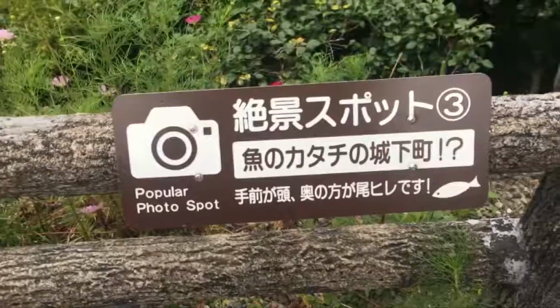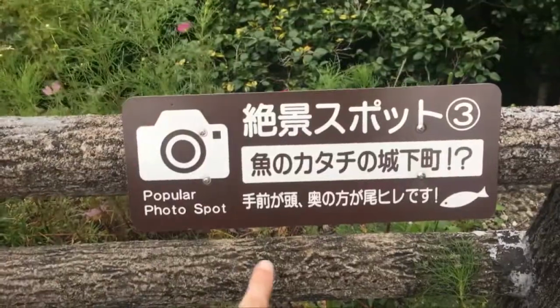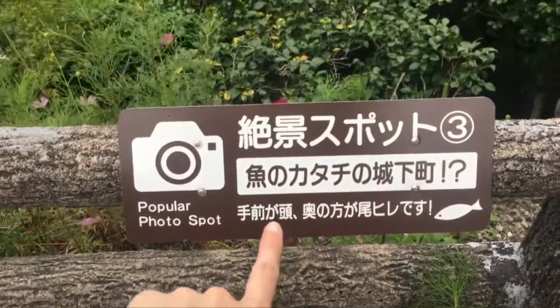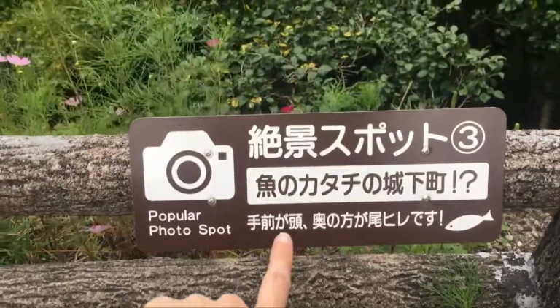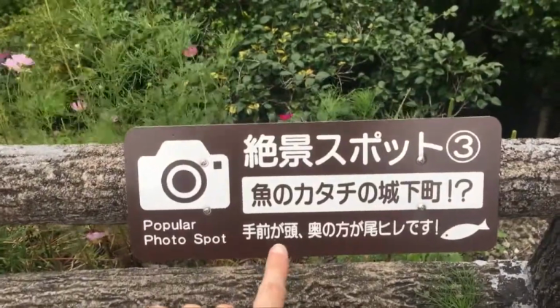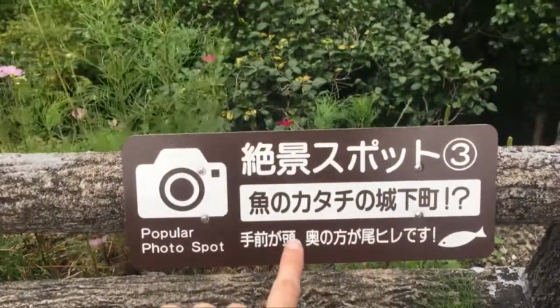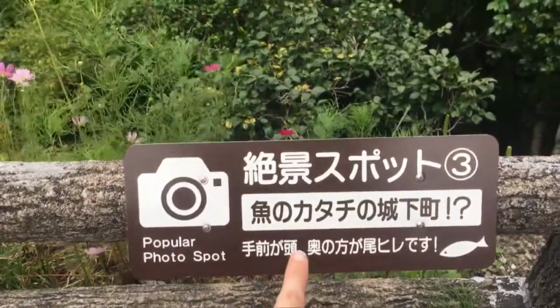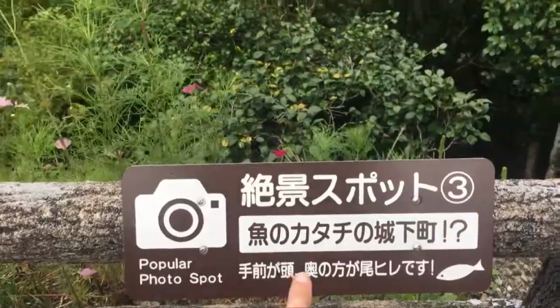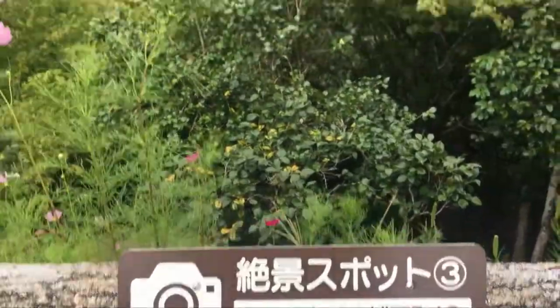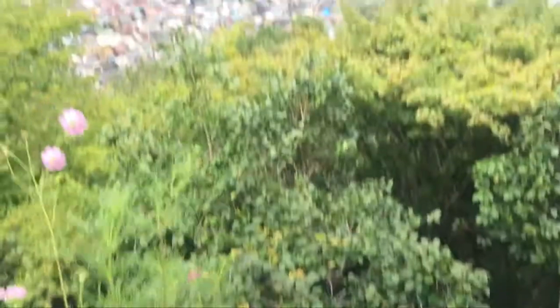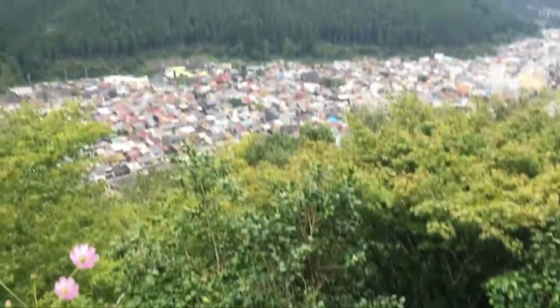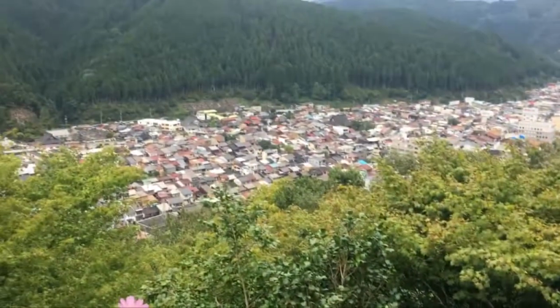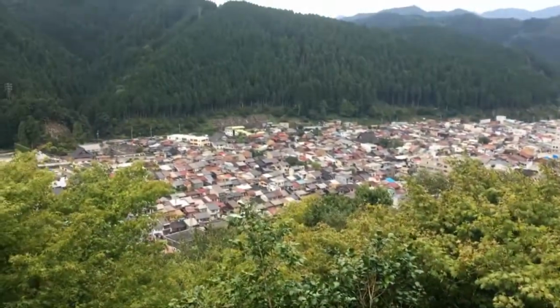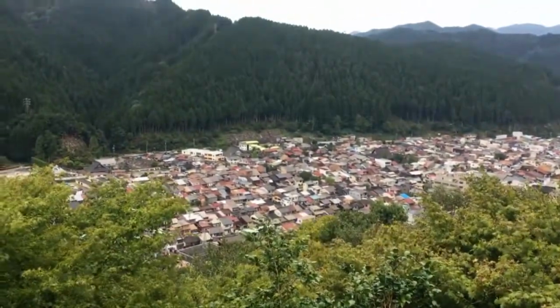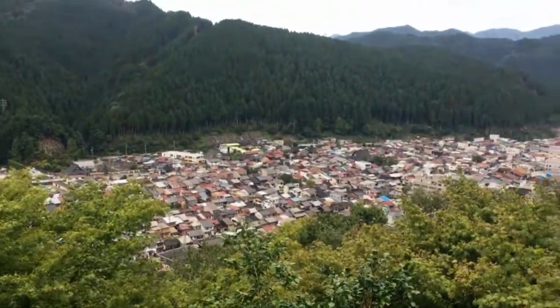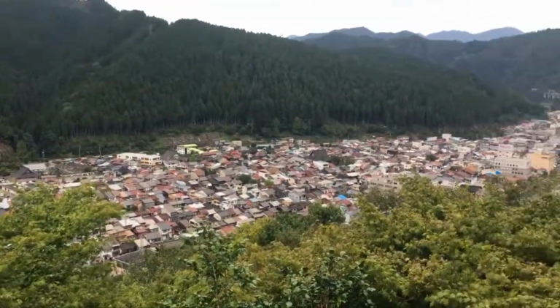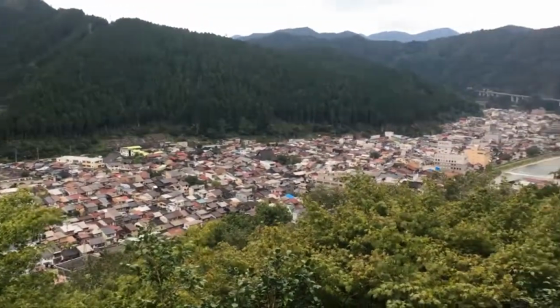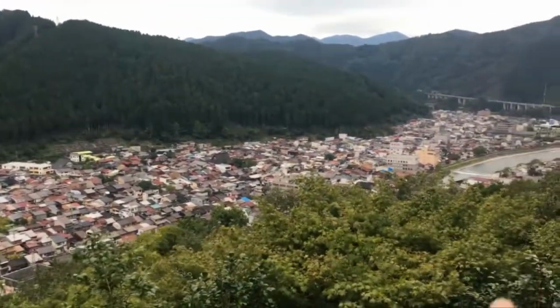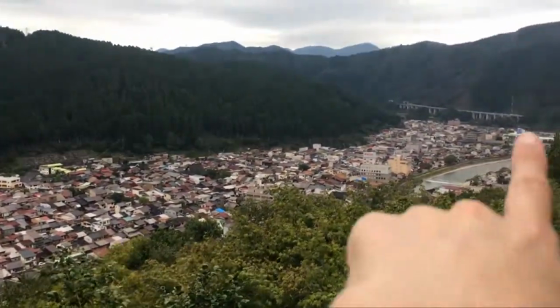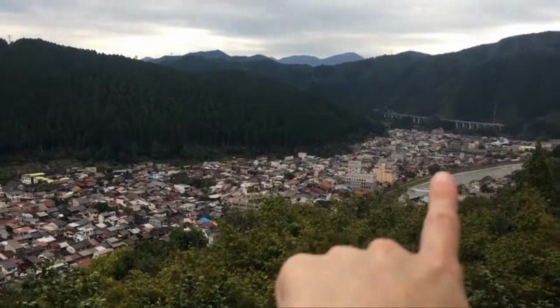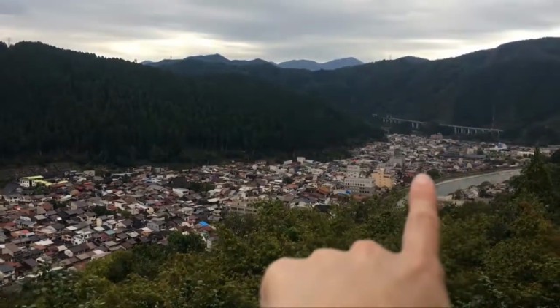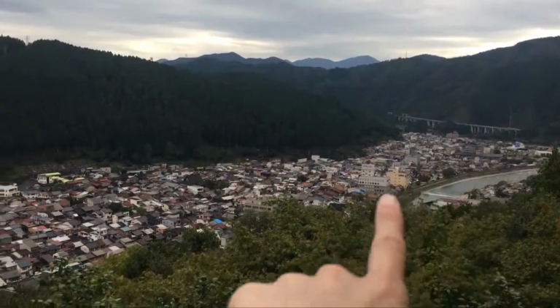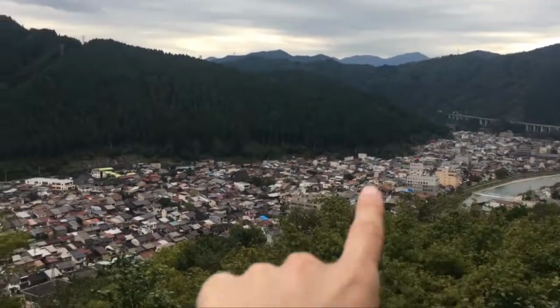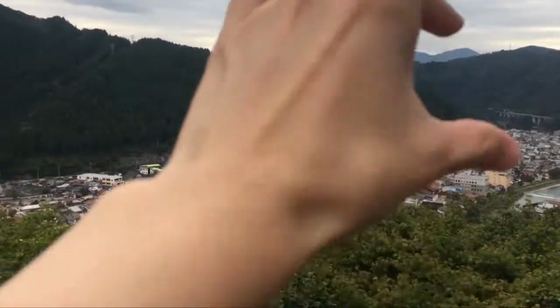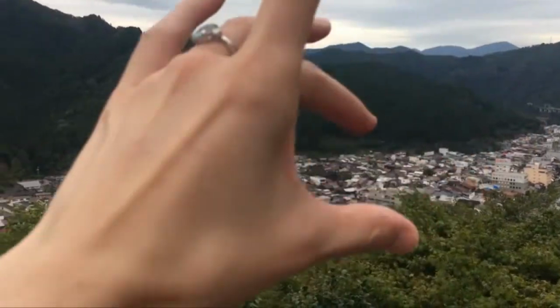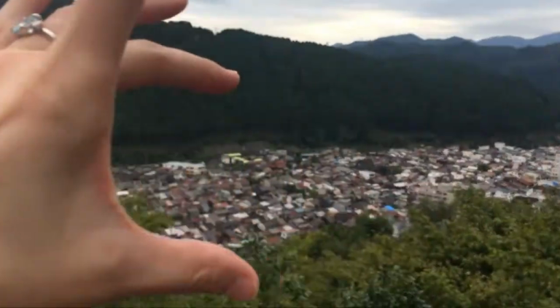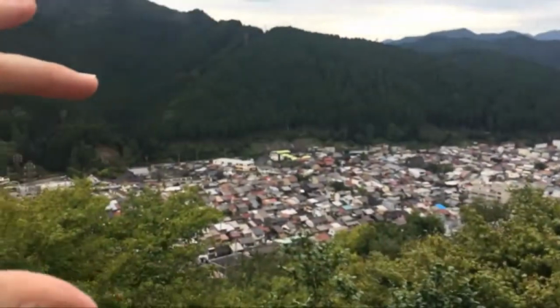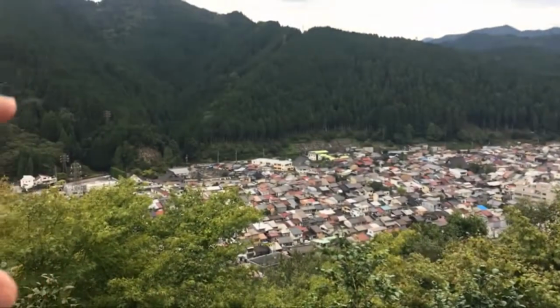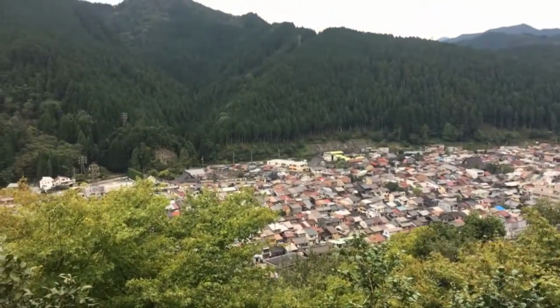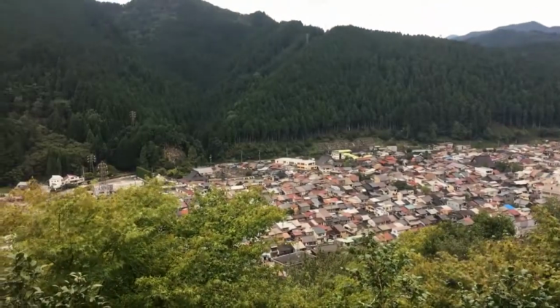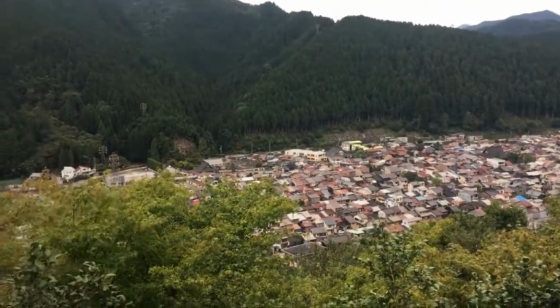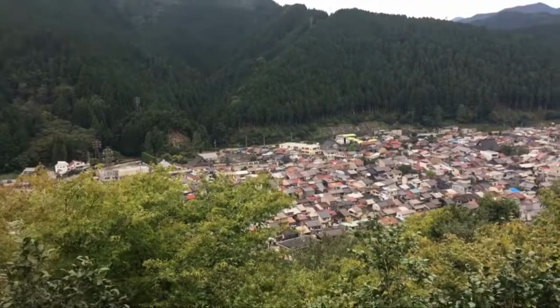So according to the sign, the city view from here is shaped like a fish, and it kind of is. That's the tail, and then over here it kind of widens out to be a fish shape, except this tree is in the way.